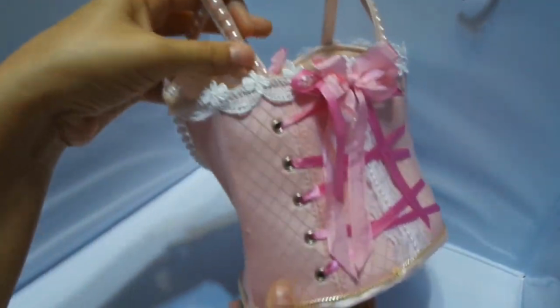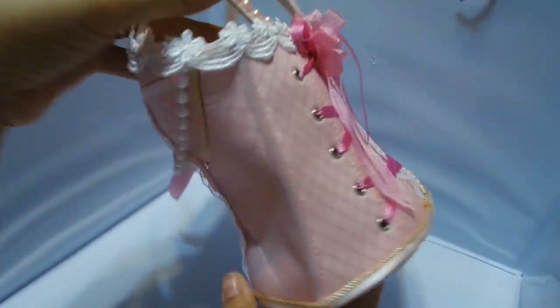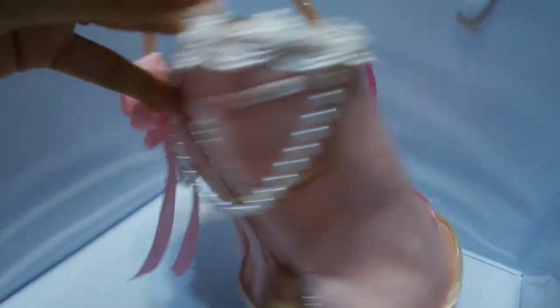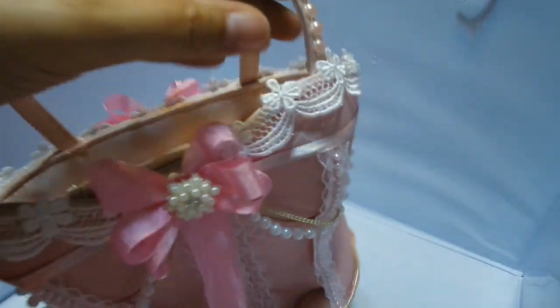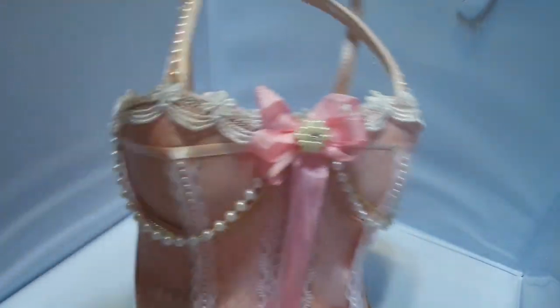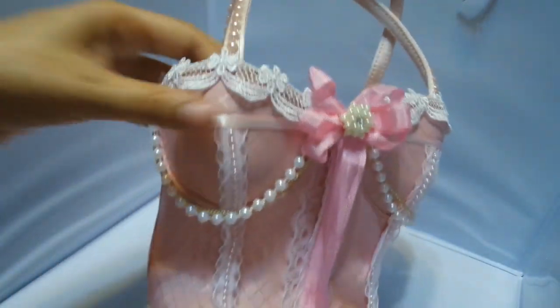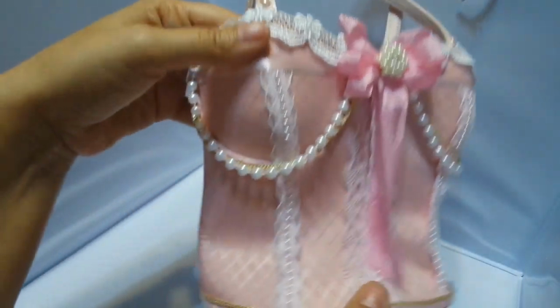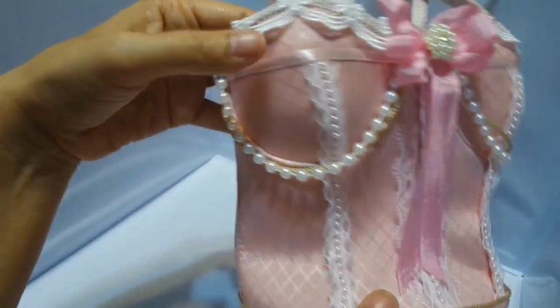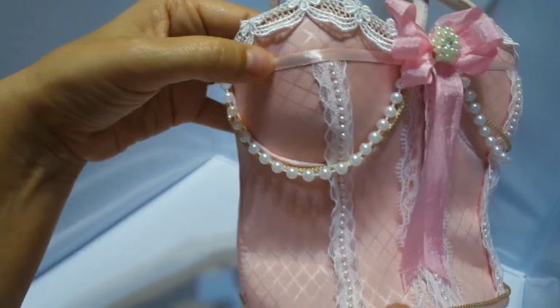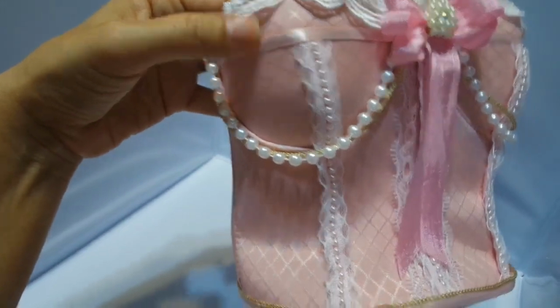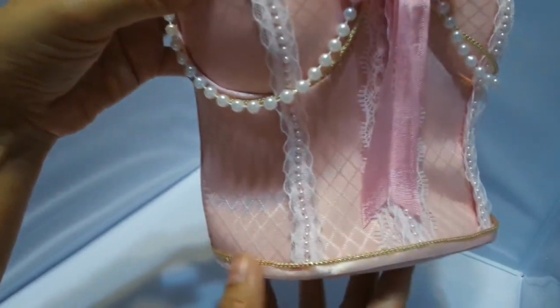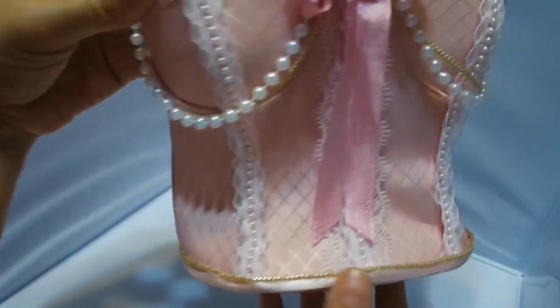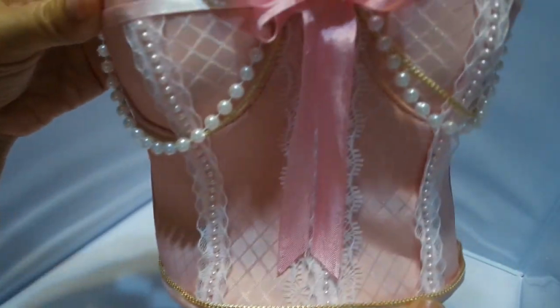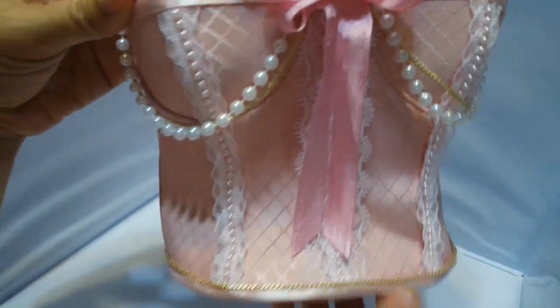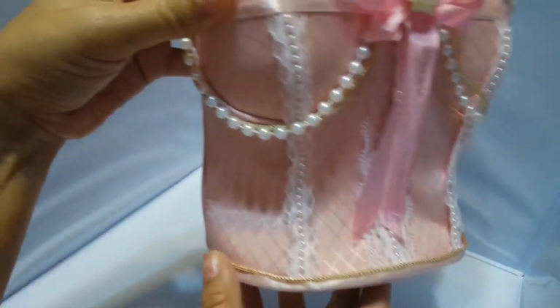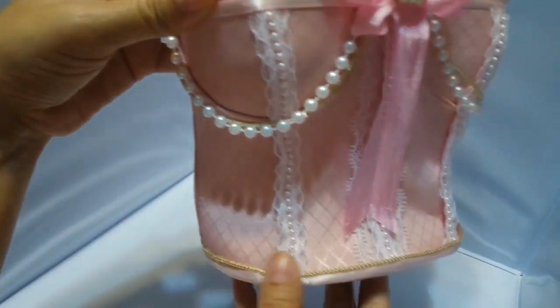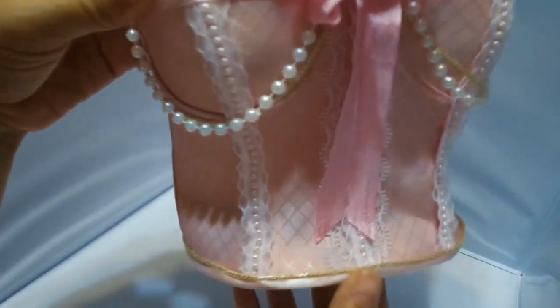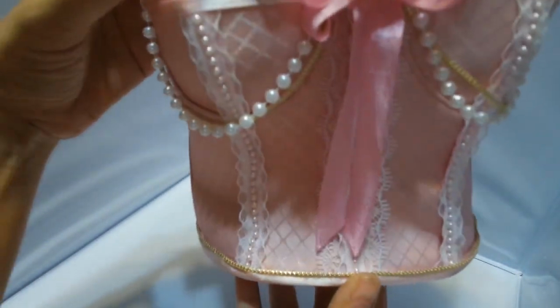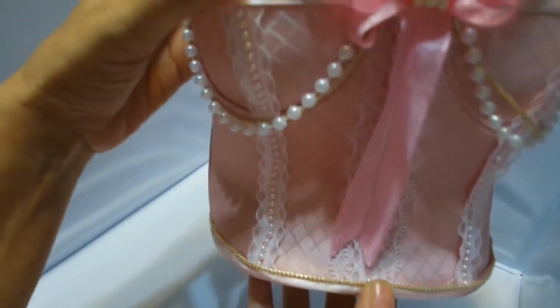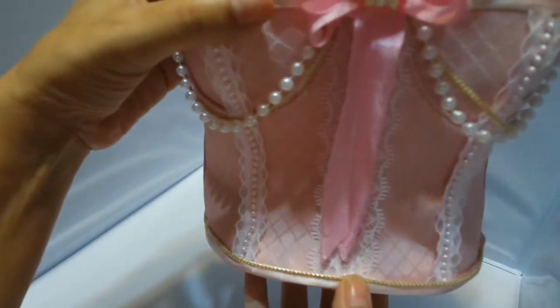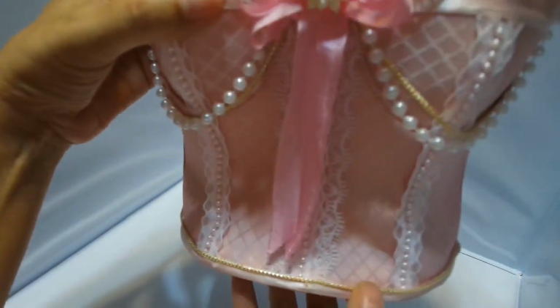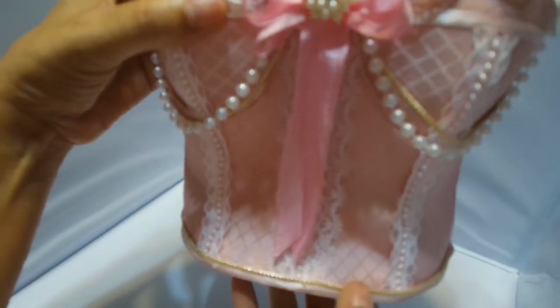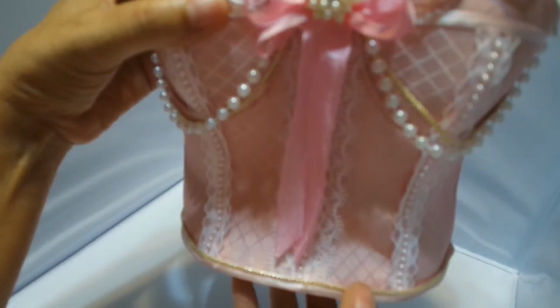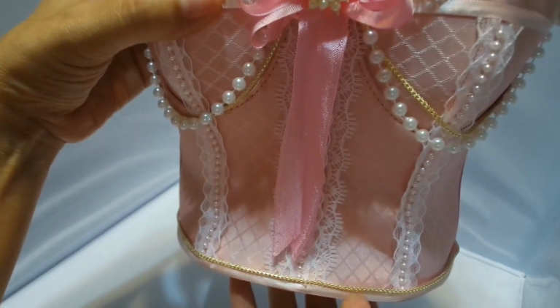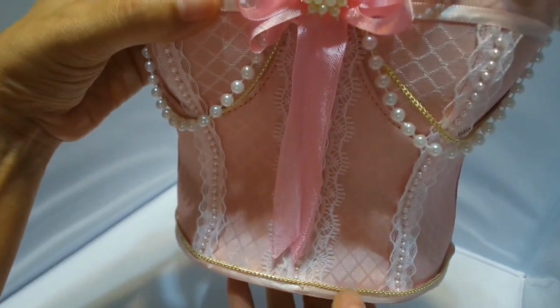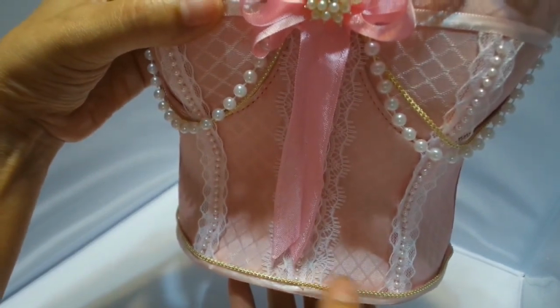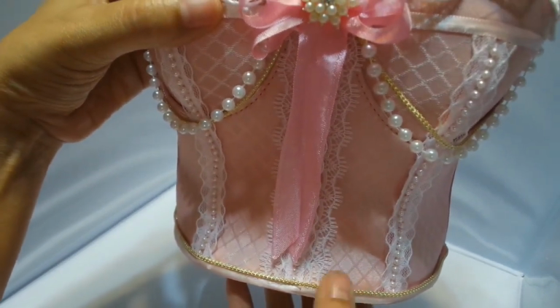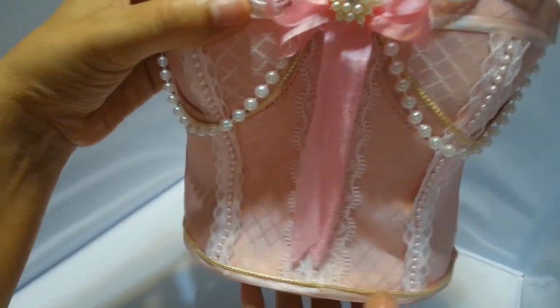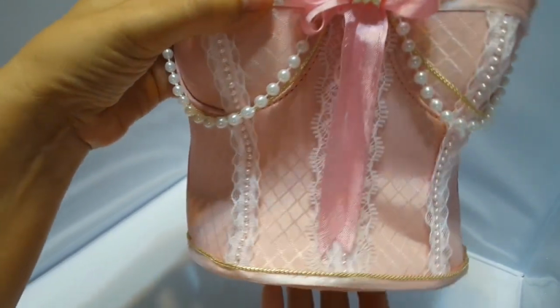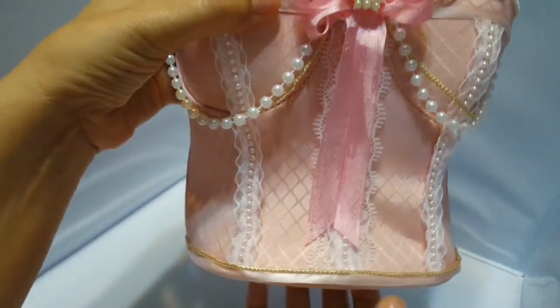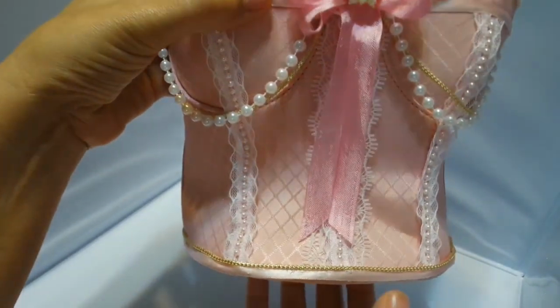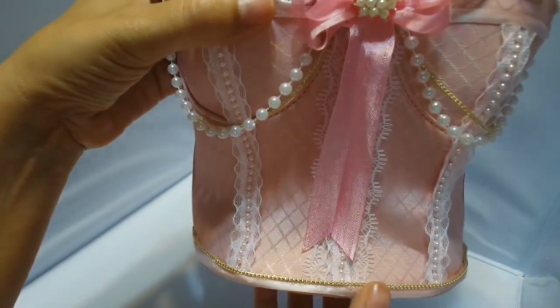I added some flat pearl back trim to the top. And then at the bottom, I use this ribbon all the way along and then I topped it with the gold trim that I got — that's from Michael's.